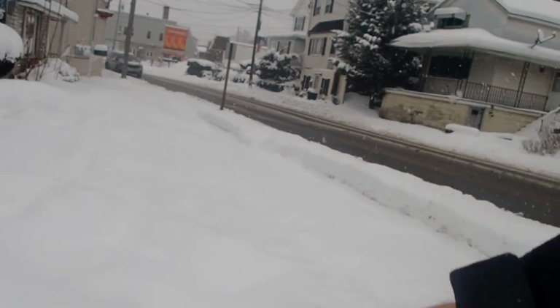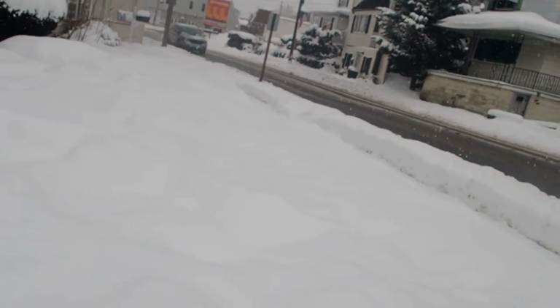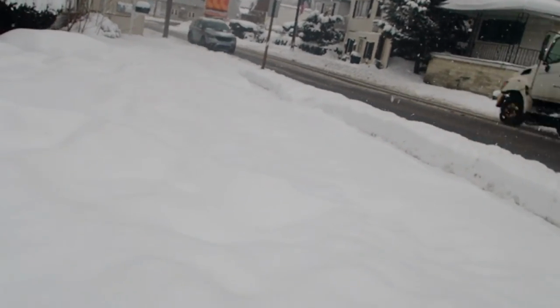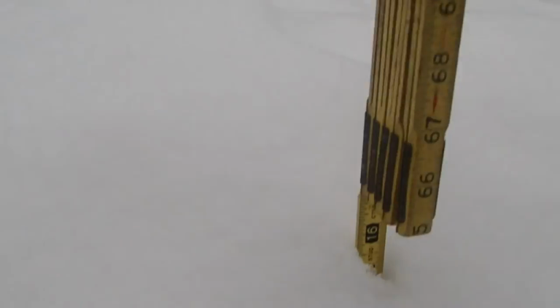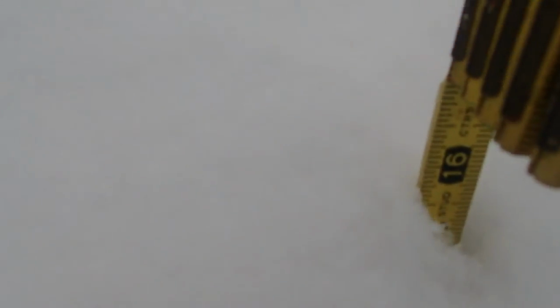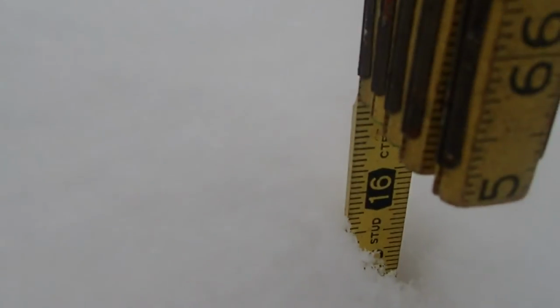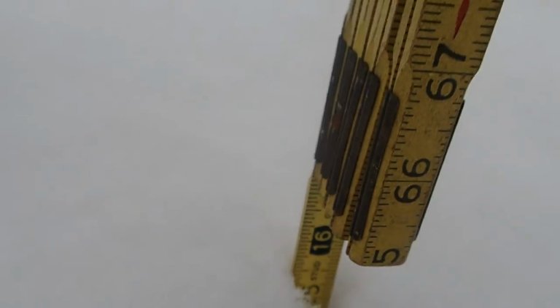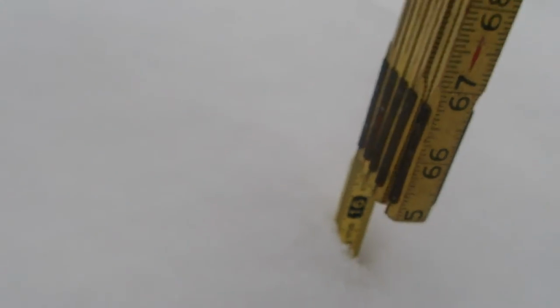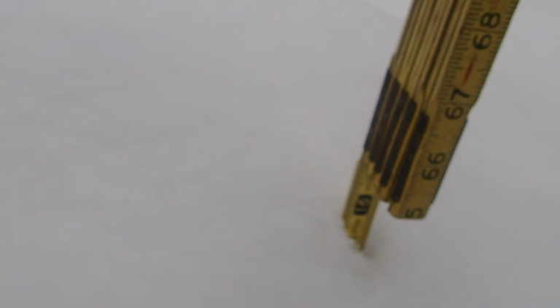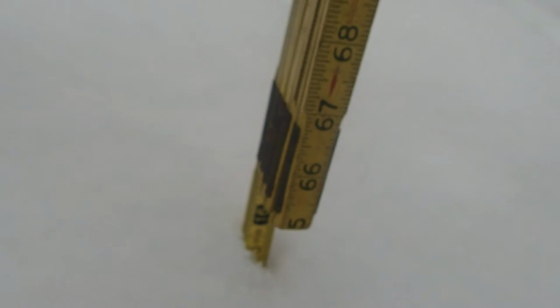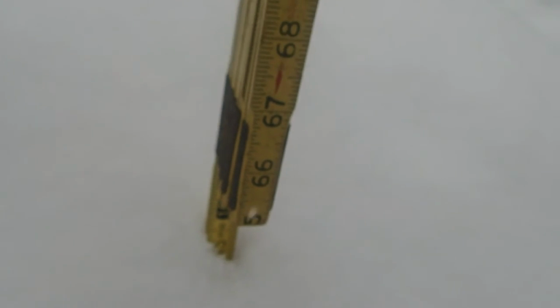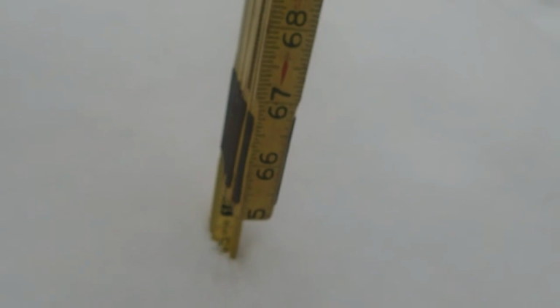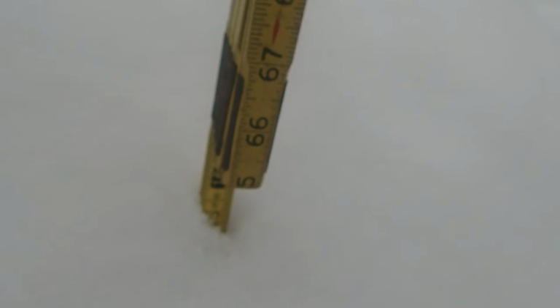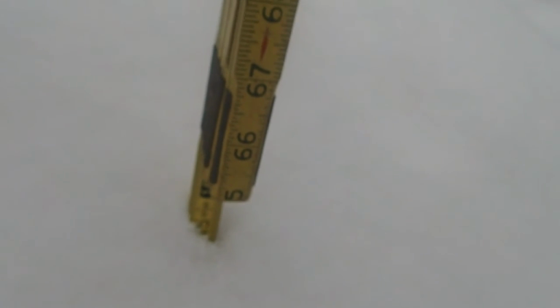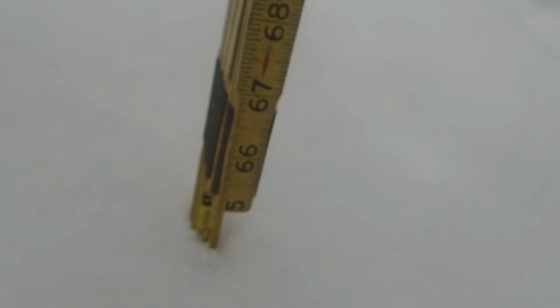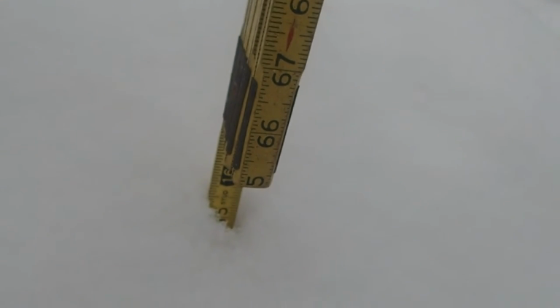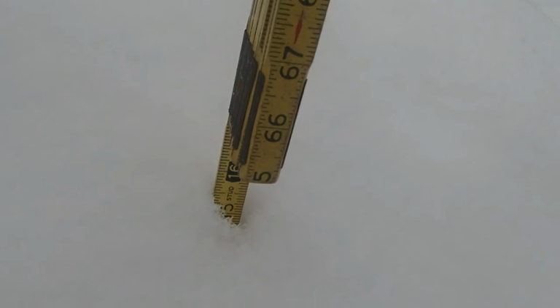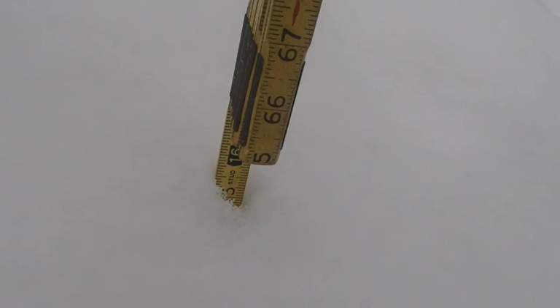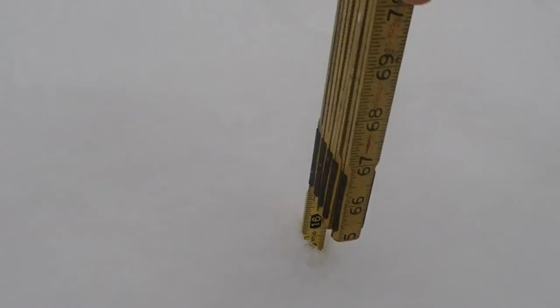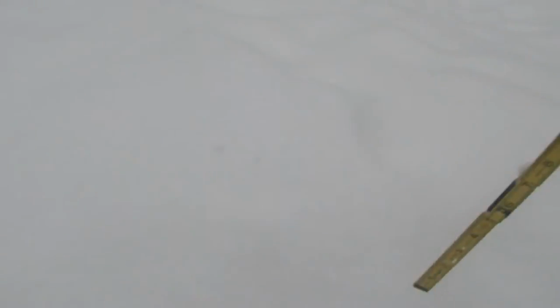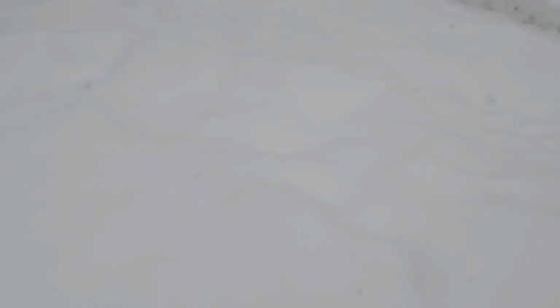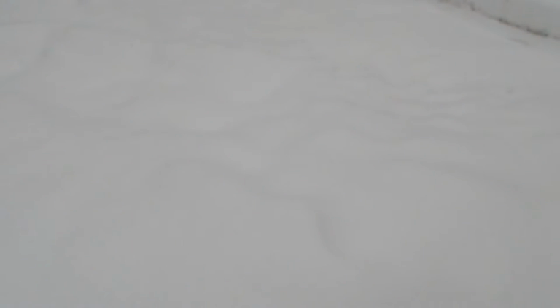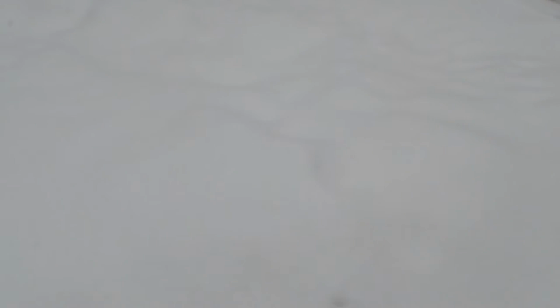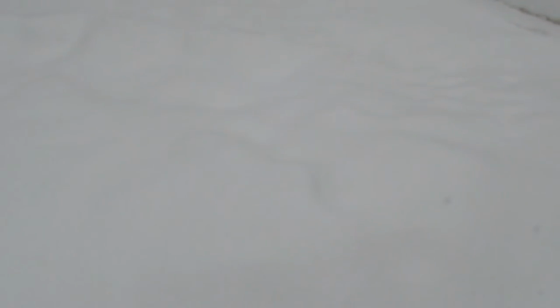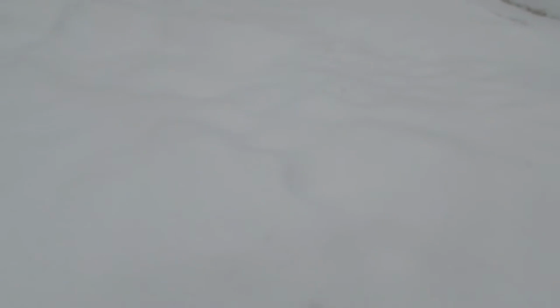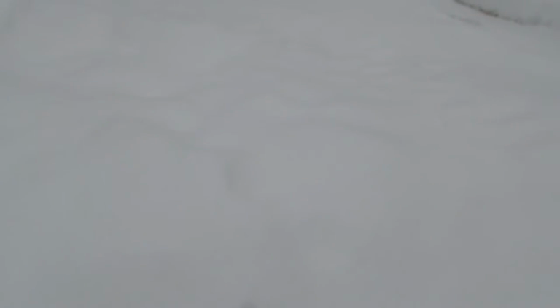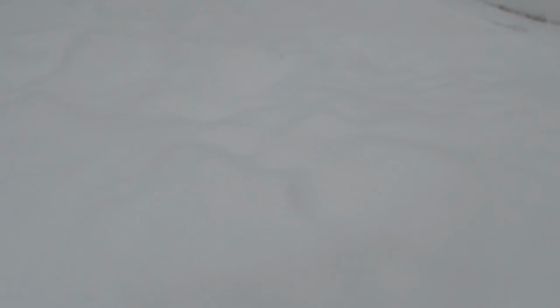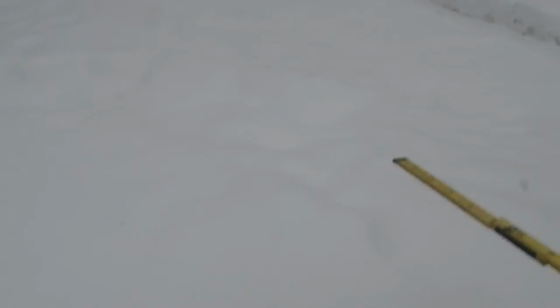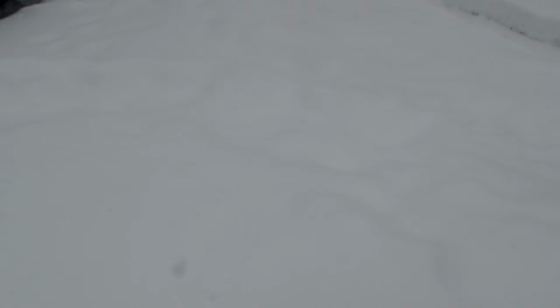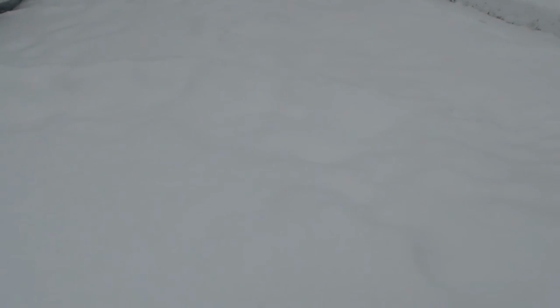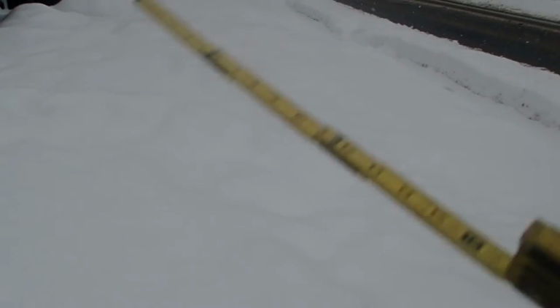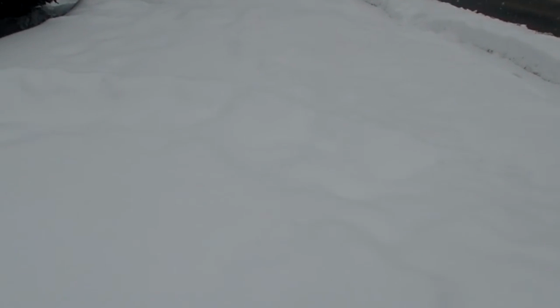There's your 16 inches right there in the drift. But again, is it a drift? Is it just how much has fallen, or is the other stuff blown down?